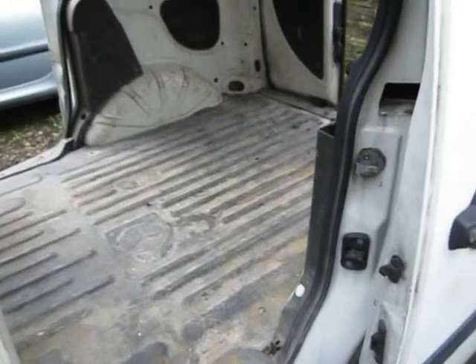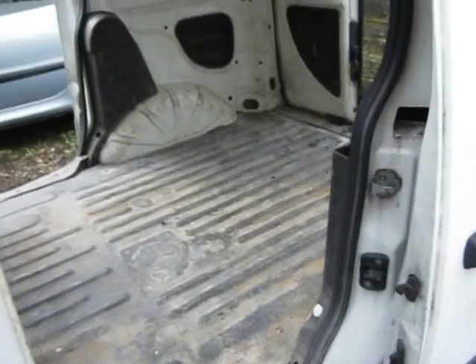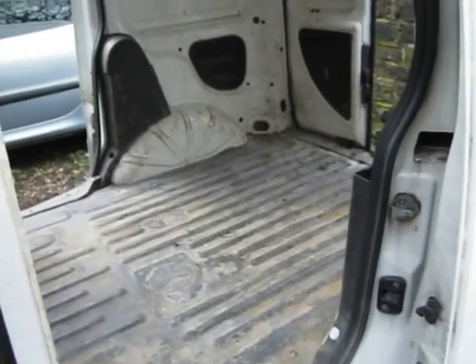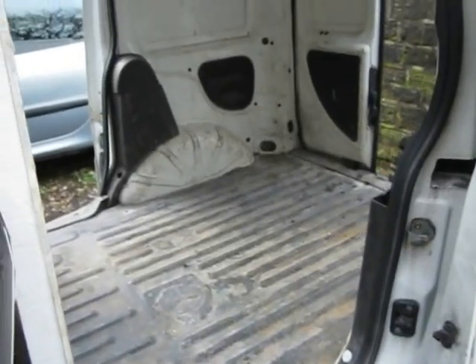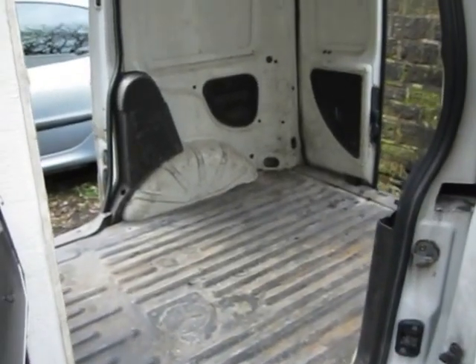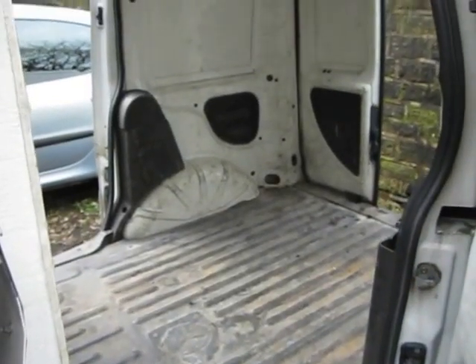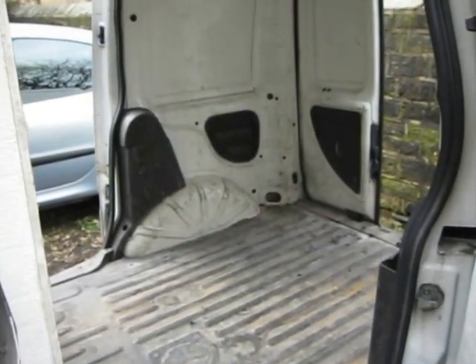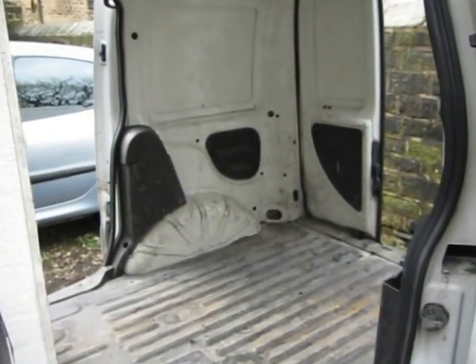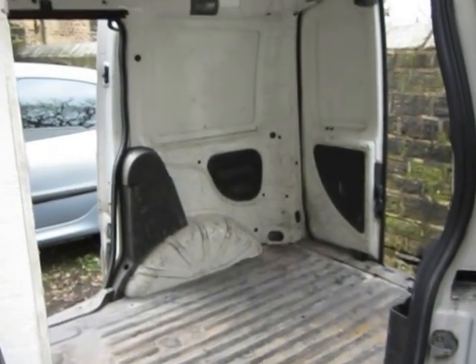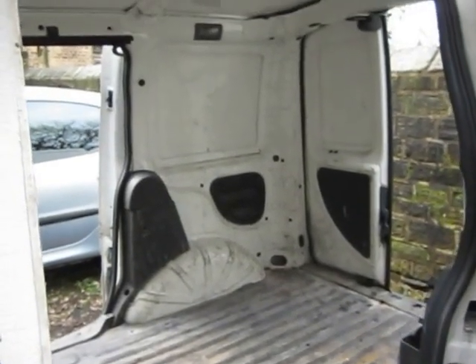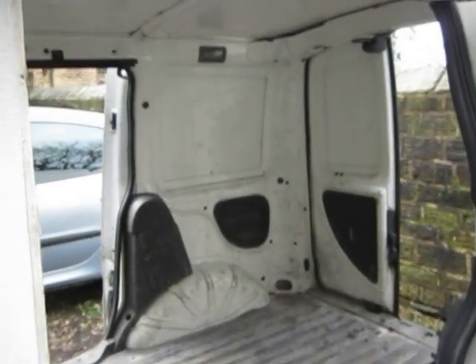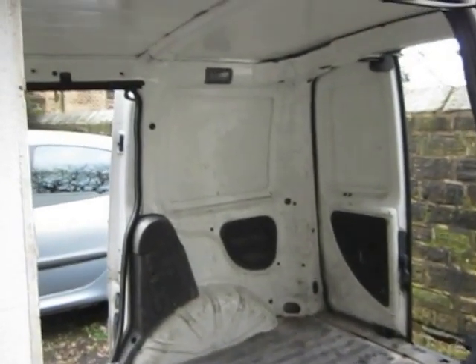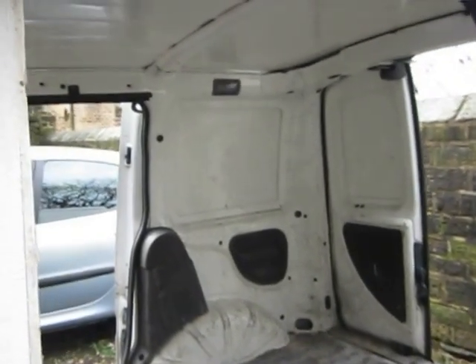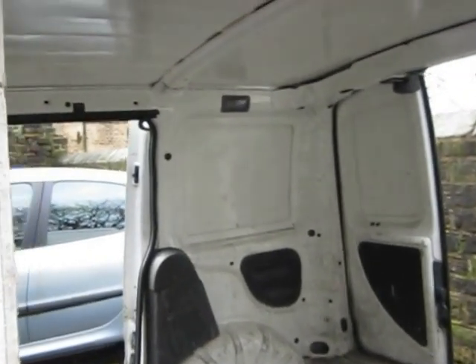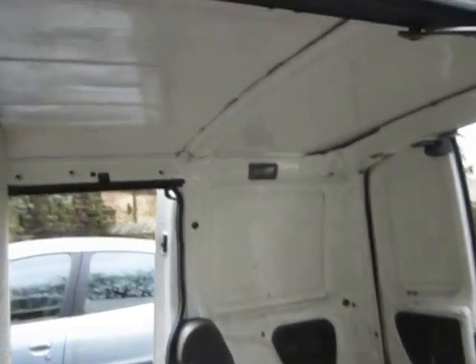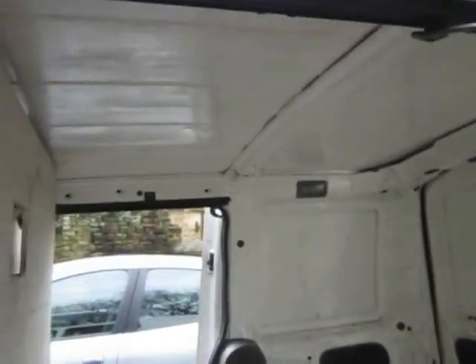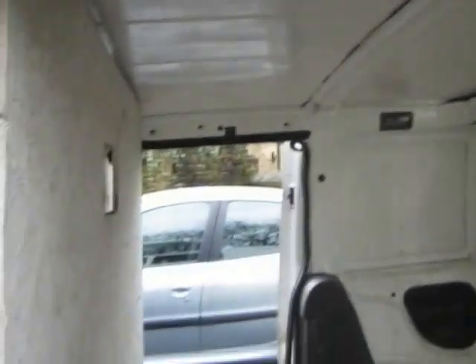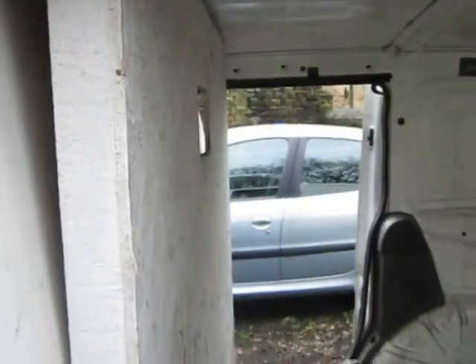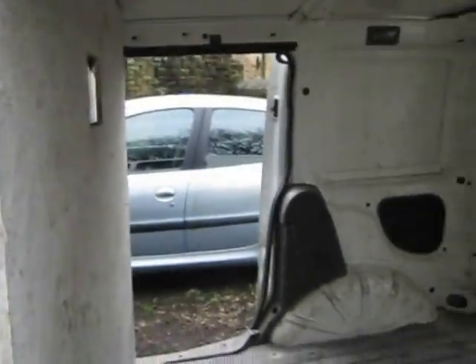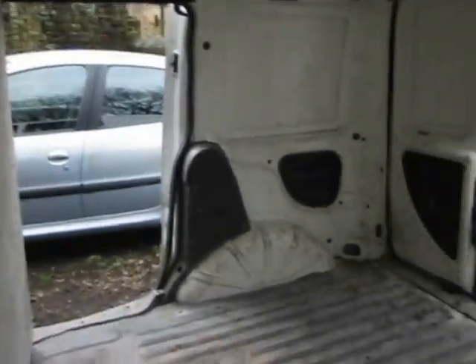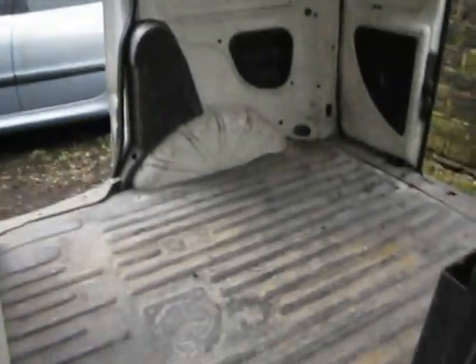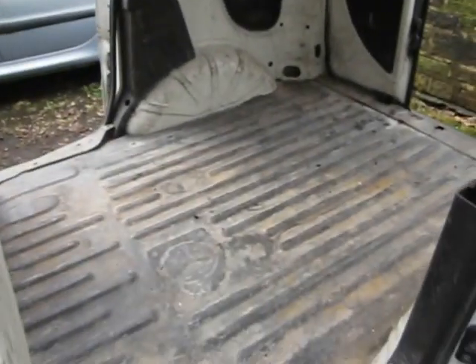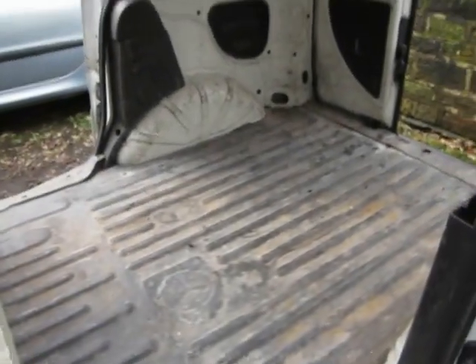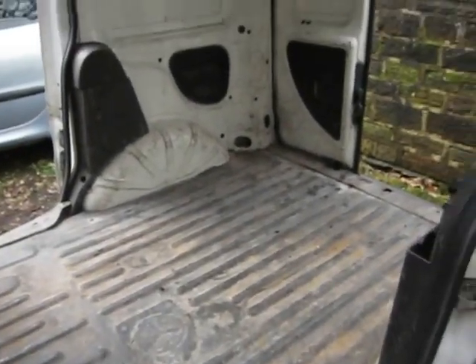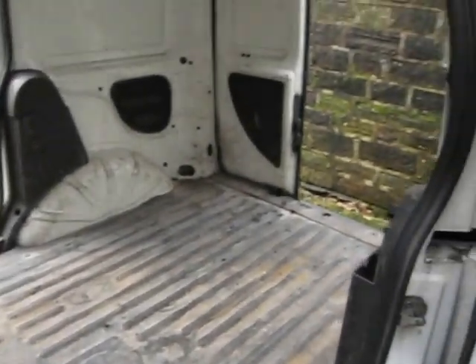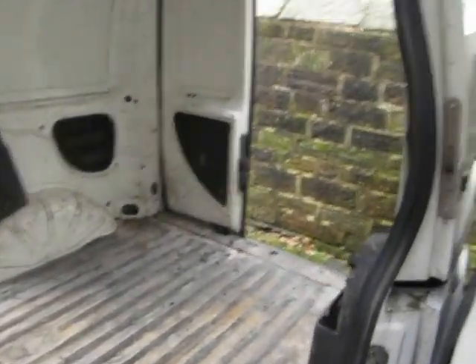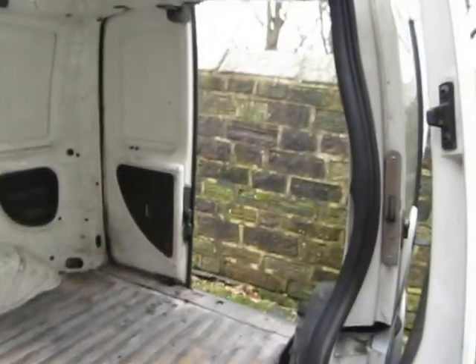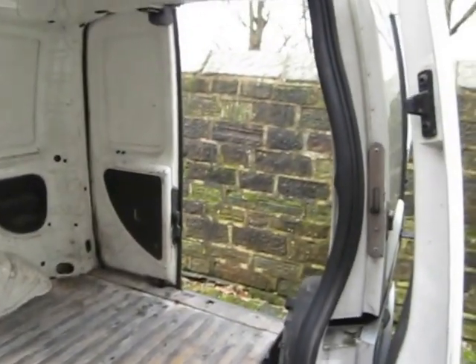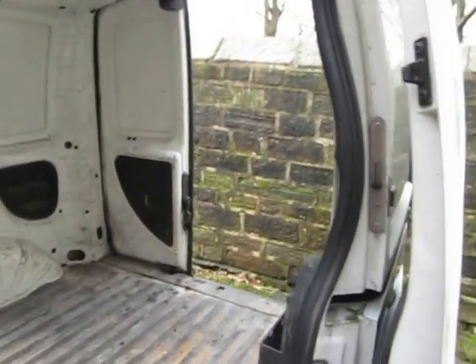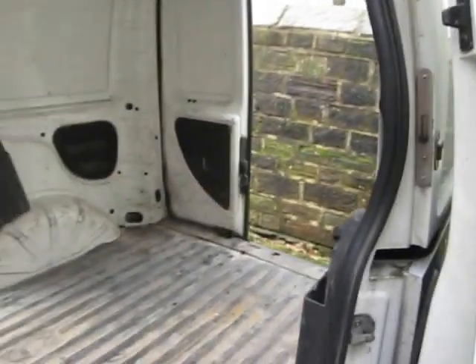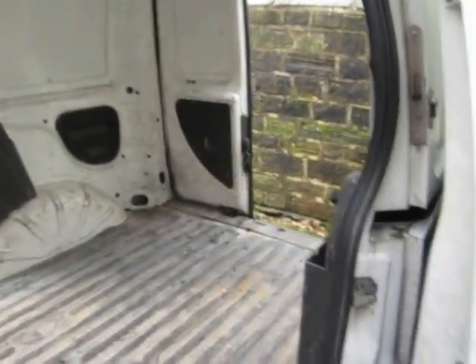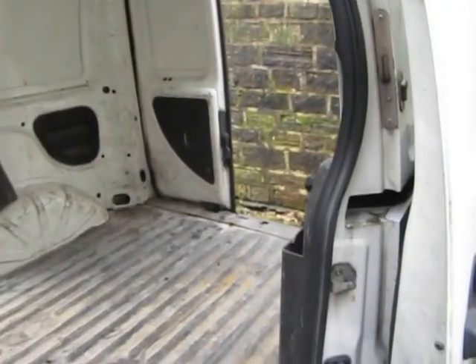This is a video of the Fiat Doblo van I've got for sale on eBay. As you can see inside, it's nice on the roof and around the walls and stuff, but the floor's slightly tatty just because it was used by a workman before me.